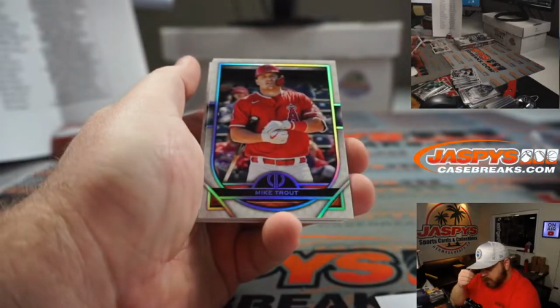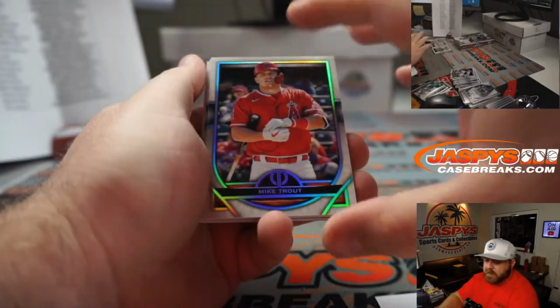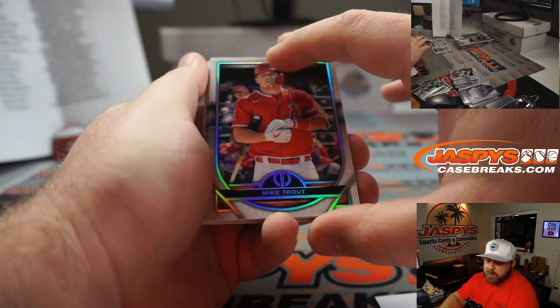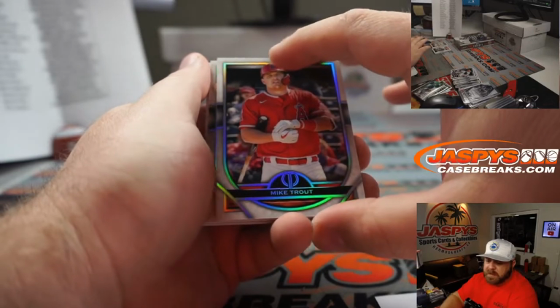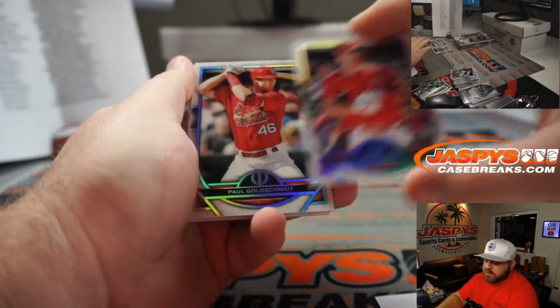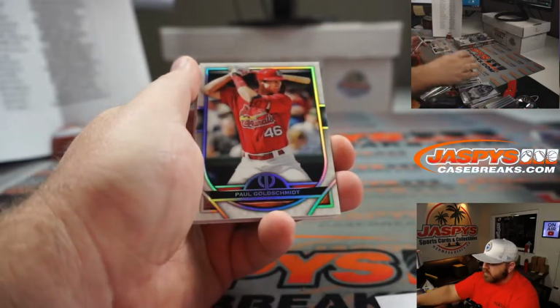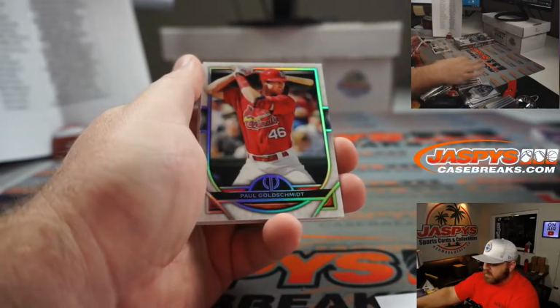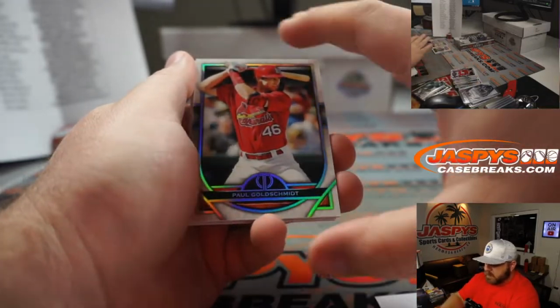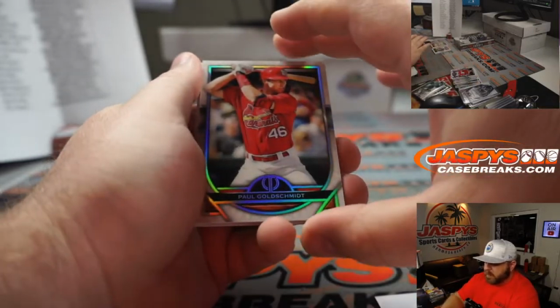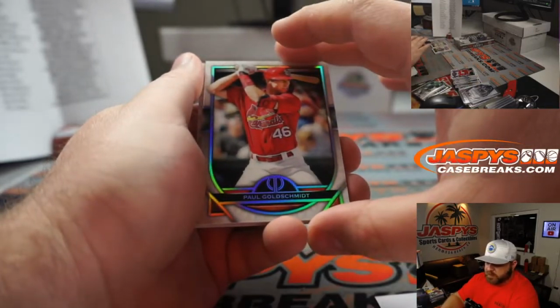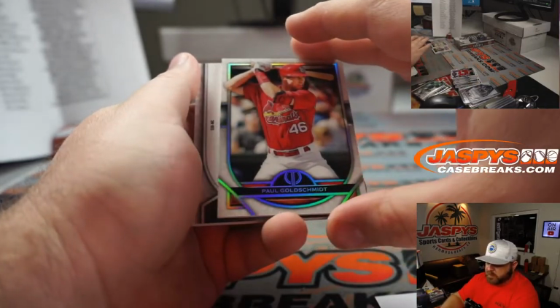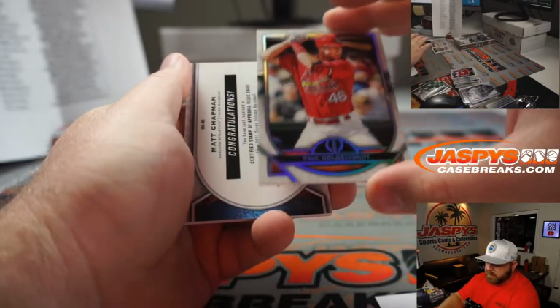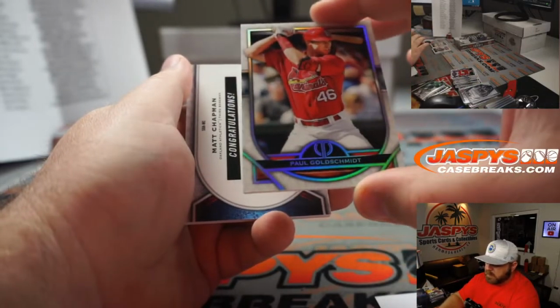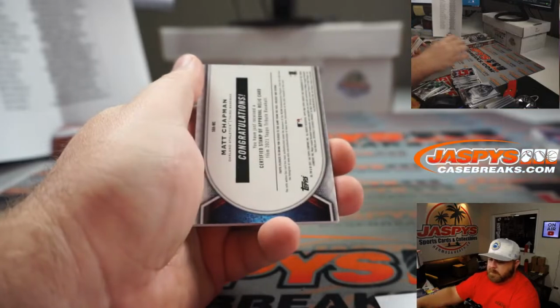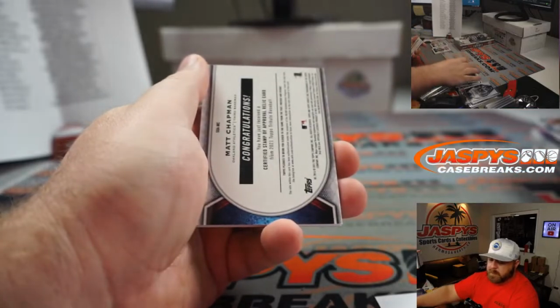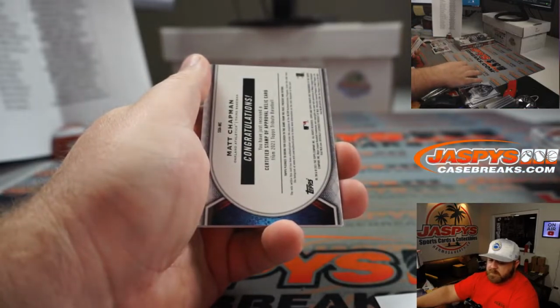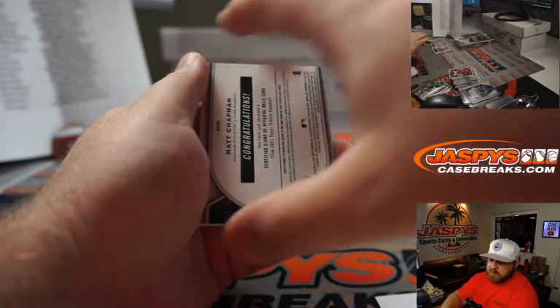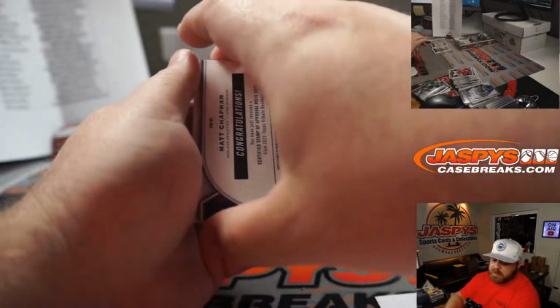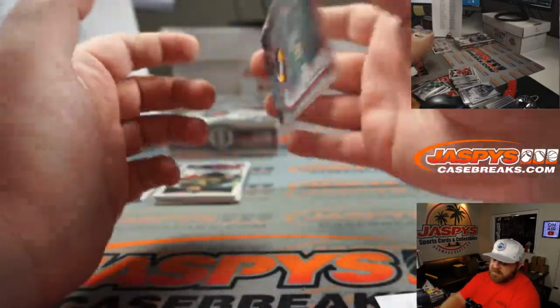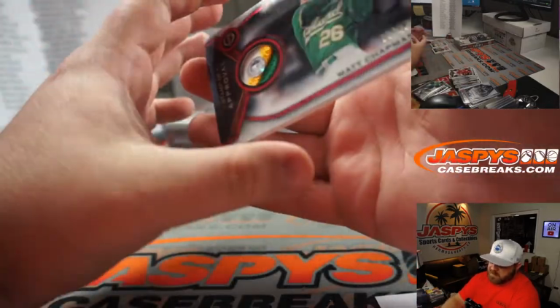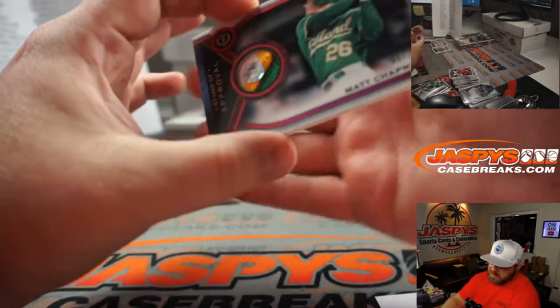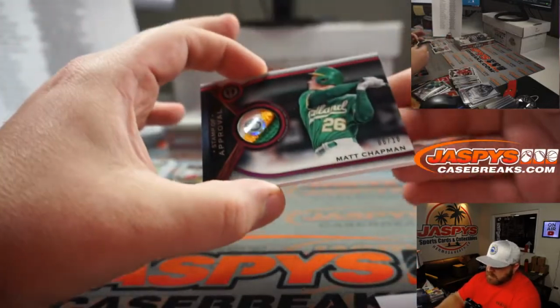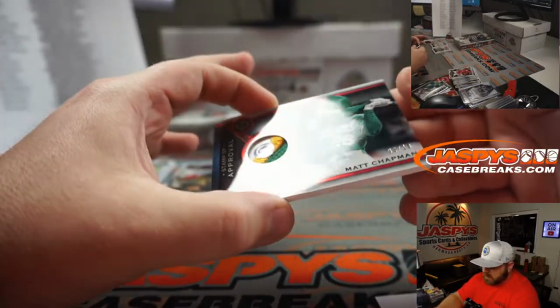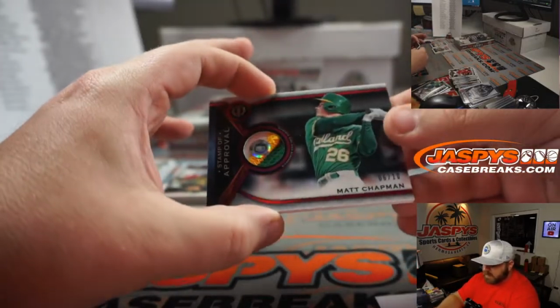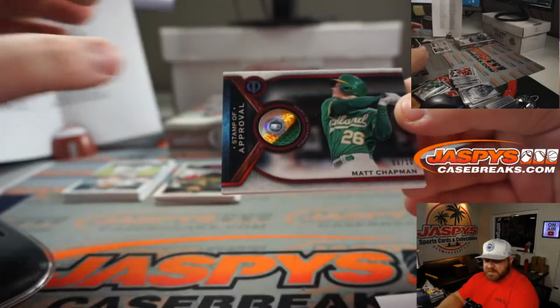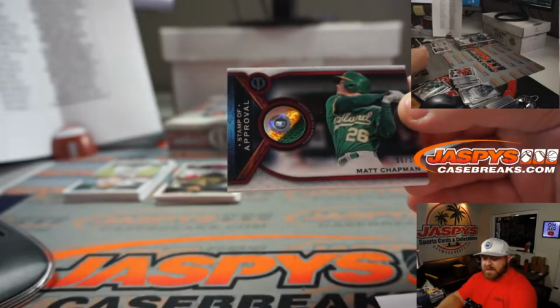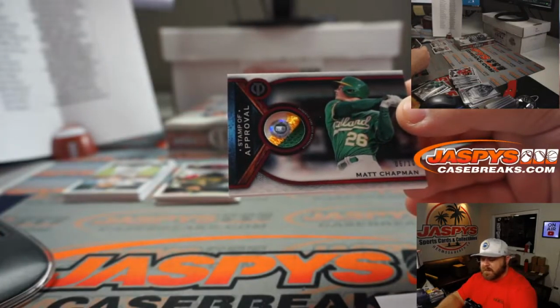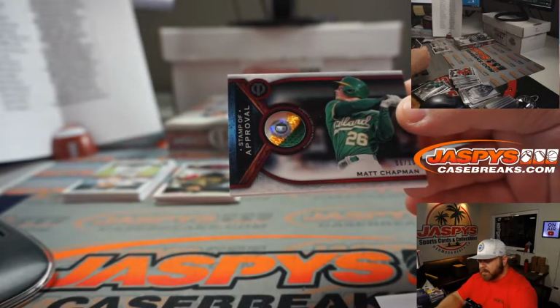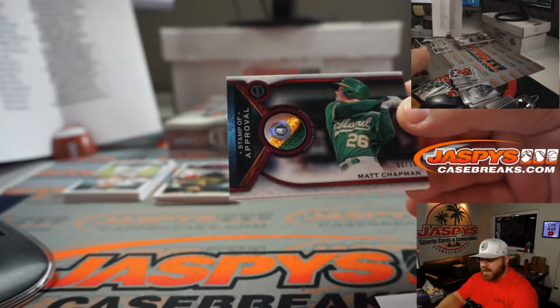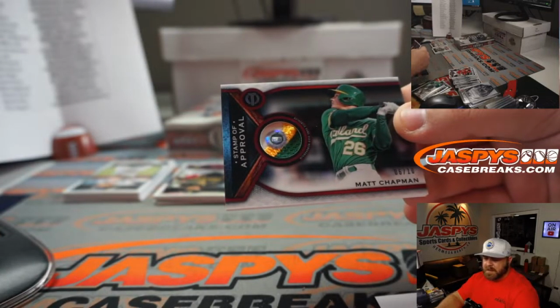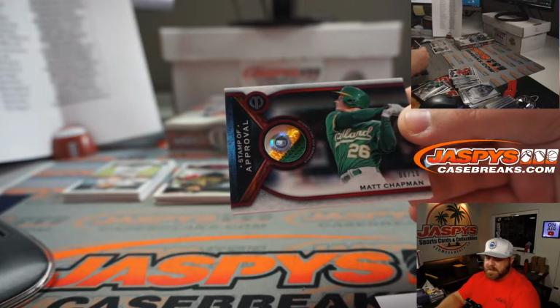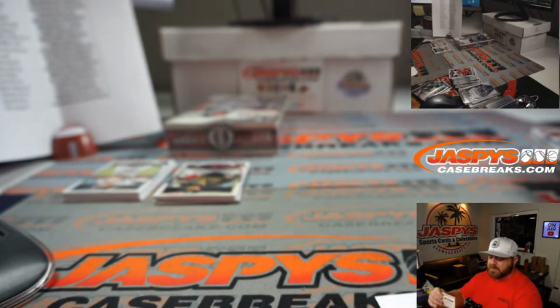Mike Trout for the Angels — Josh Exline. Paul Goldschmidt for the Cardinals — Josh Exline. And nice three-color patch, 6 out of 10, Matt Chapman for the A's — Chris Miller.